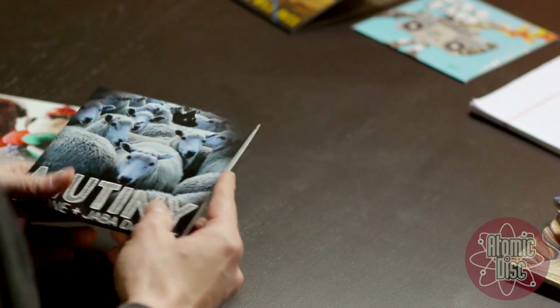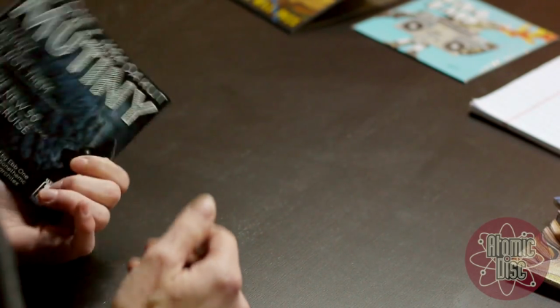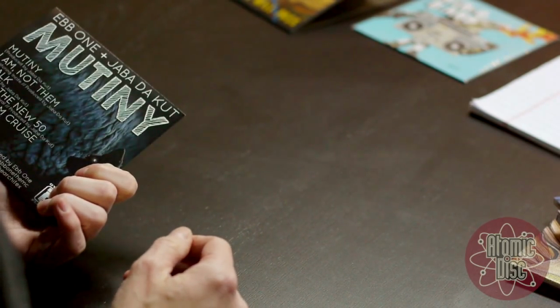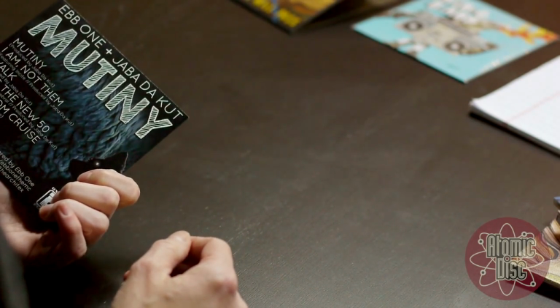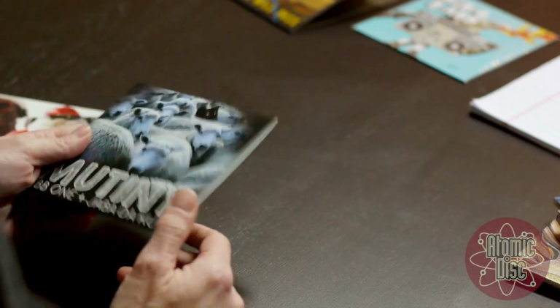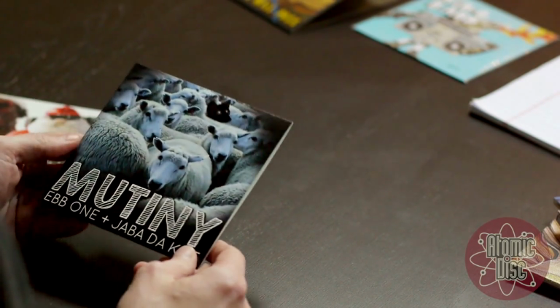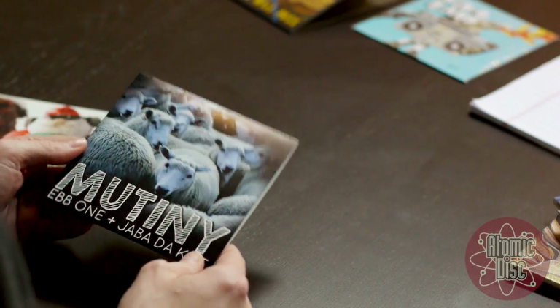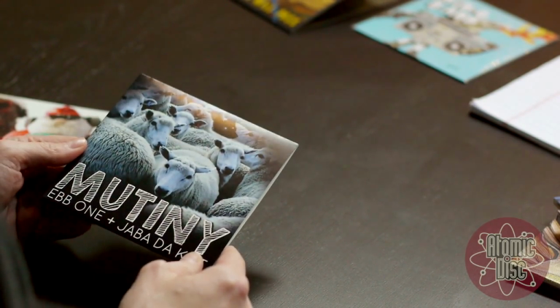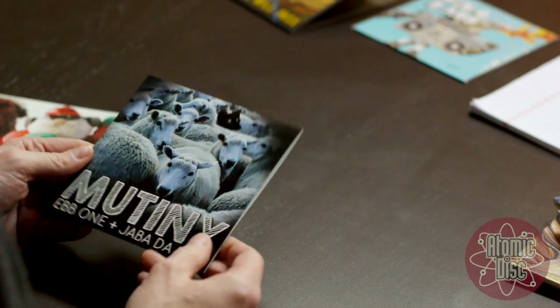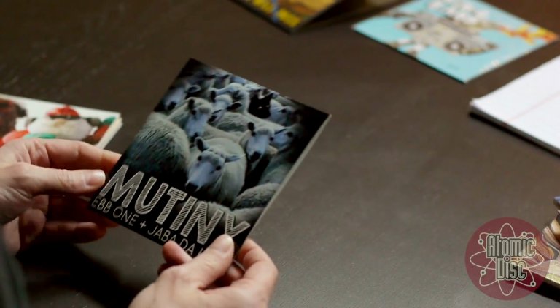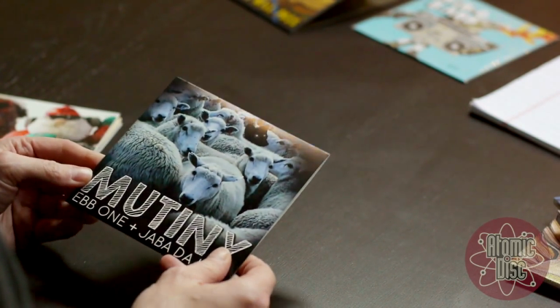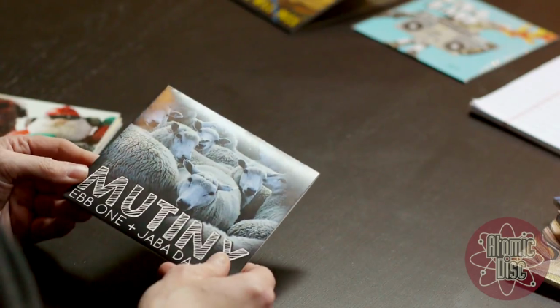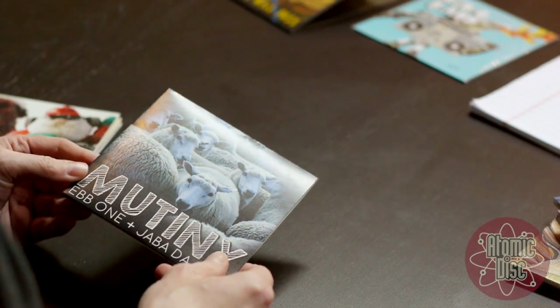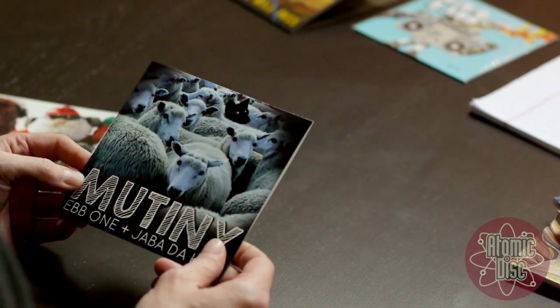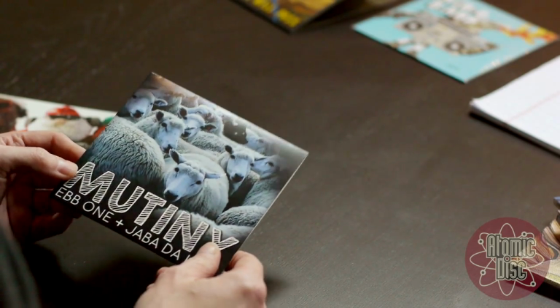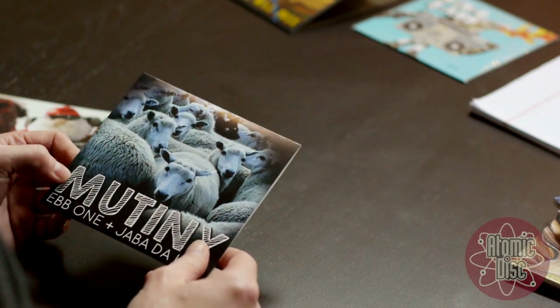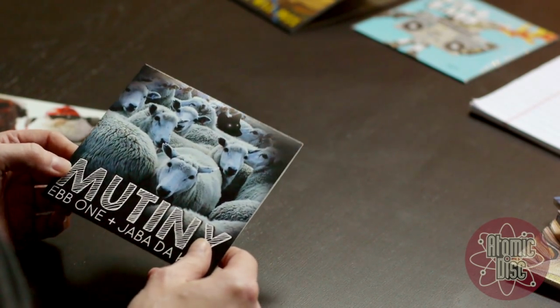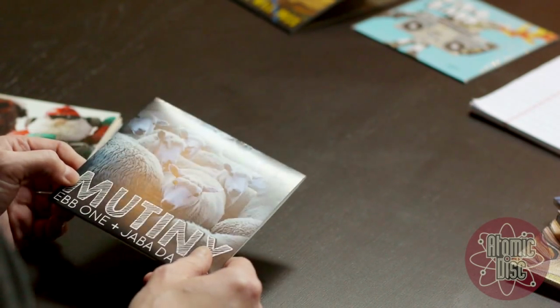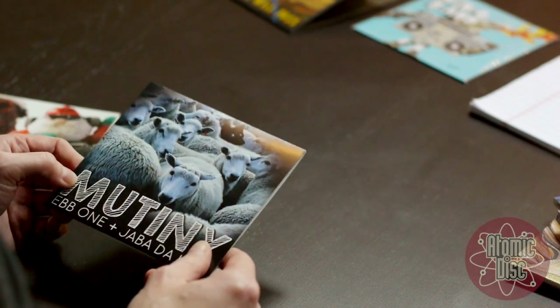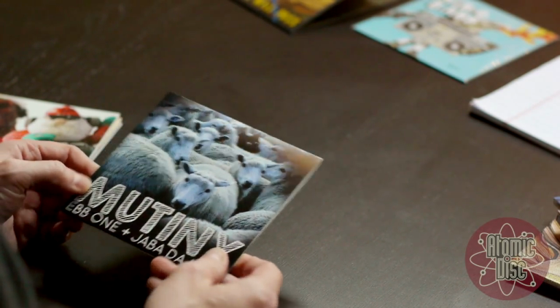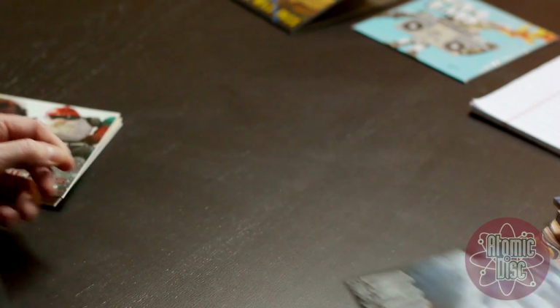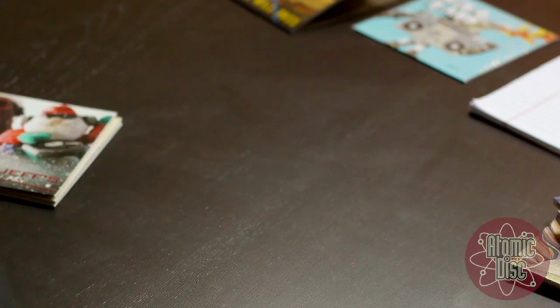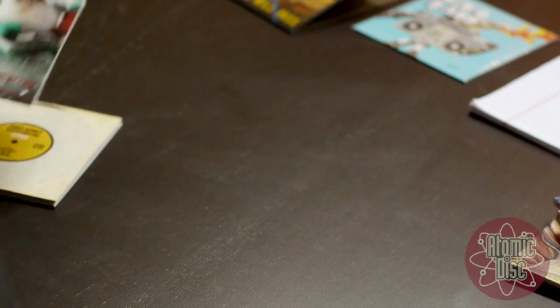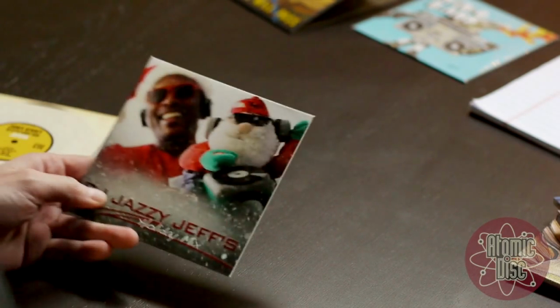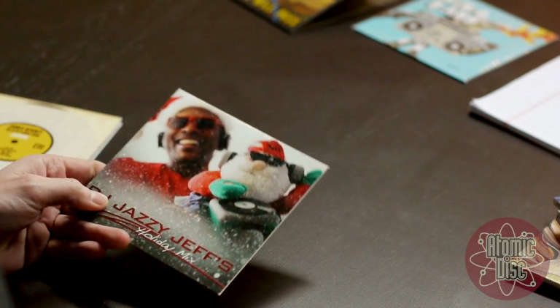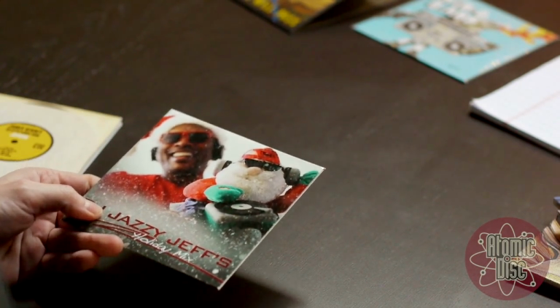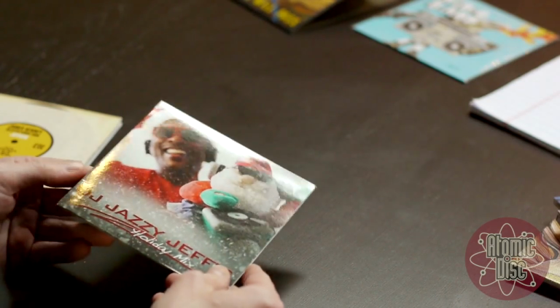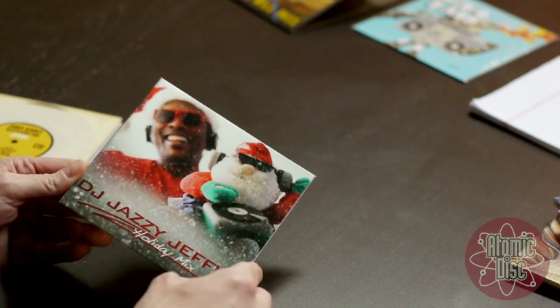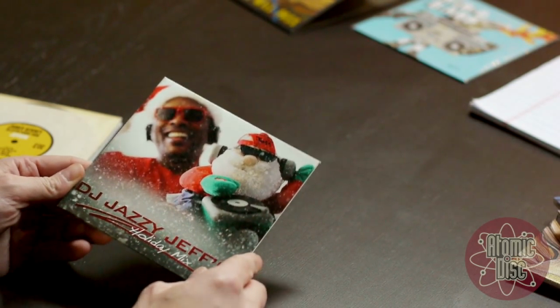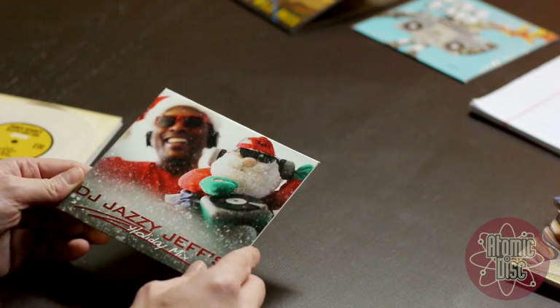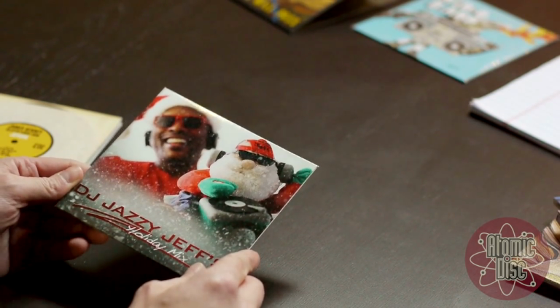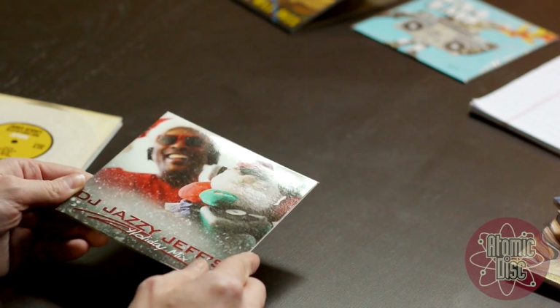It's printed using heavy recycled cardstock and green friendly inks. It comes in a matte finish or a glossy finish which has more of a sheen to it.